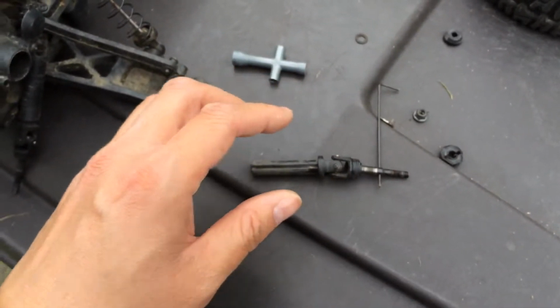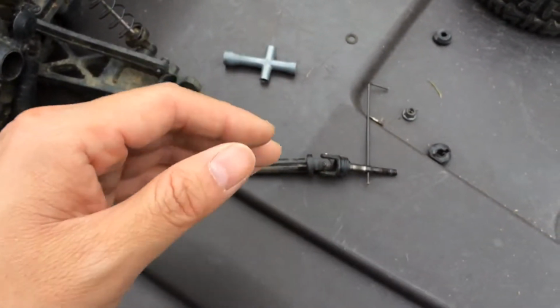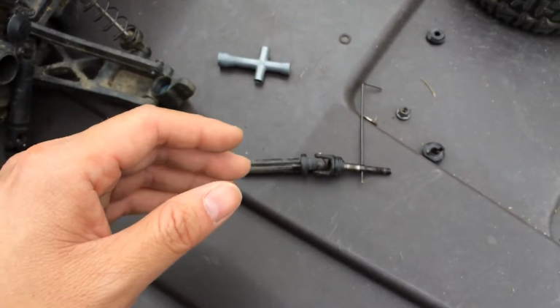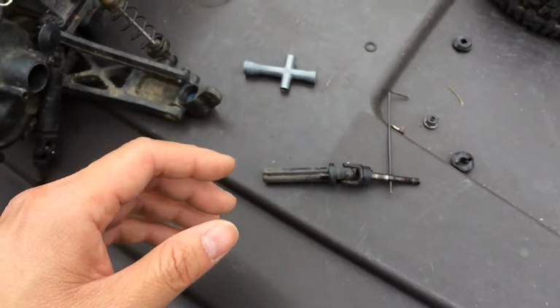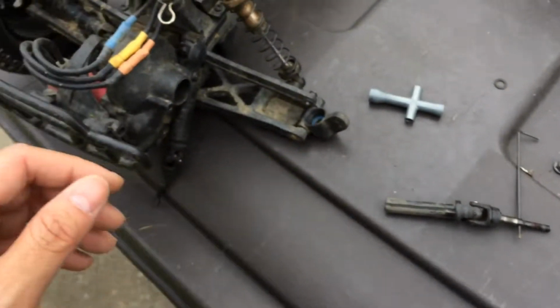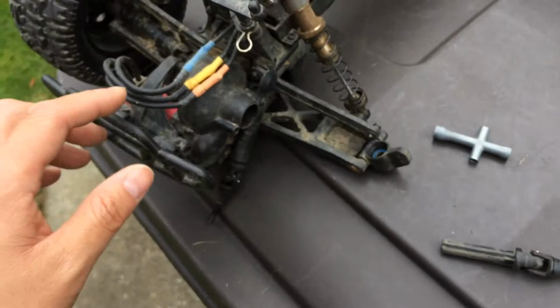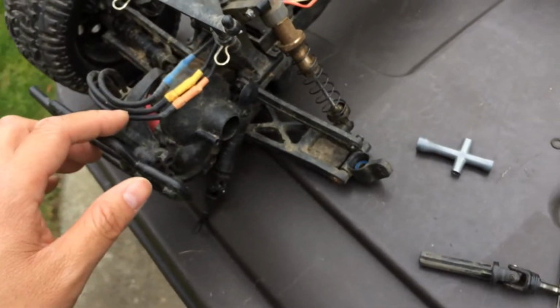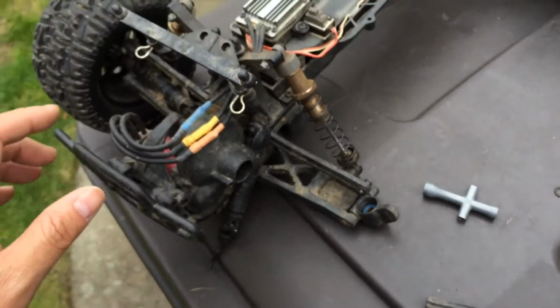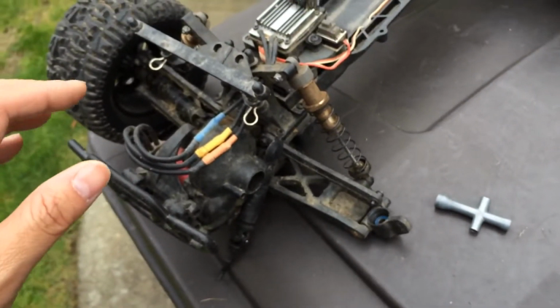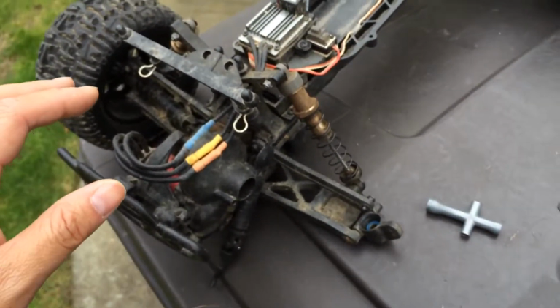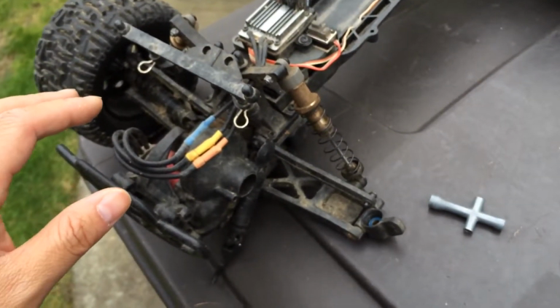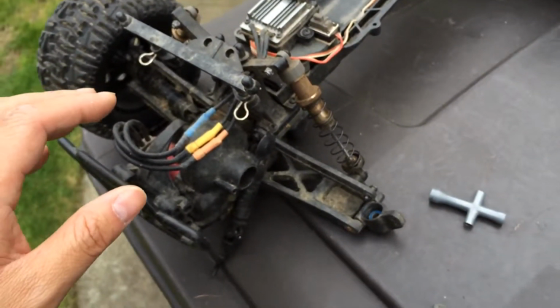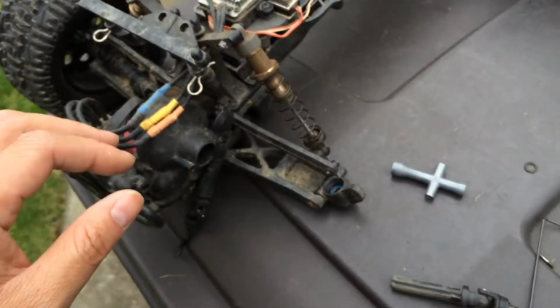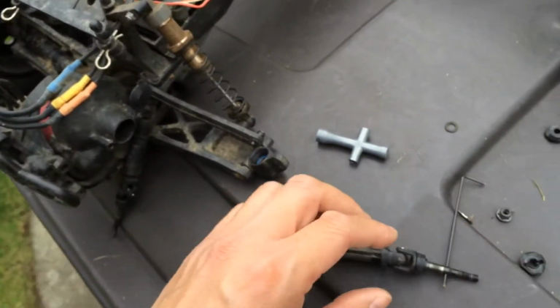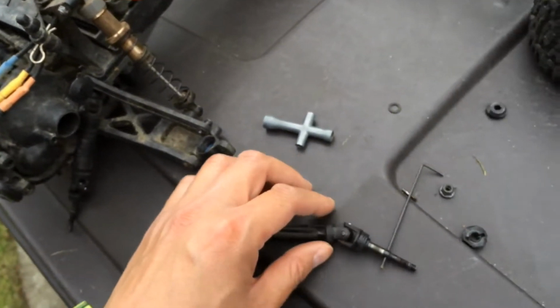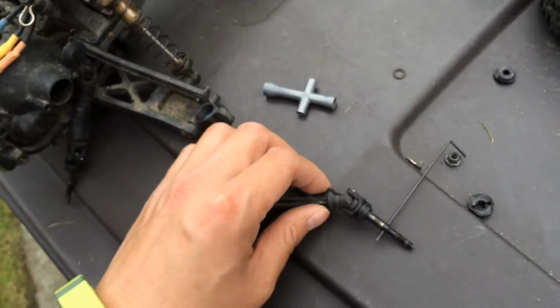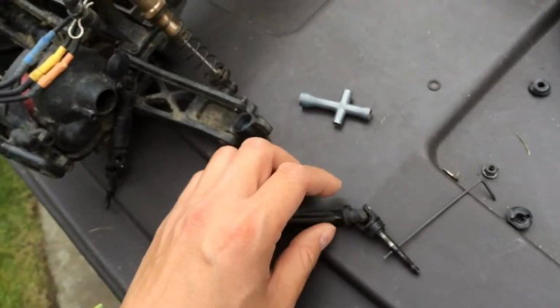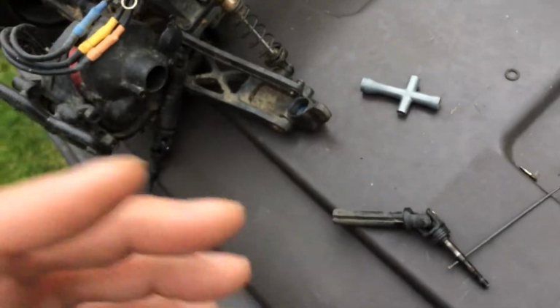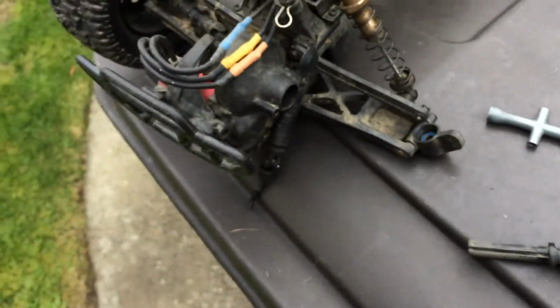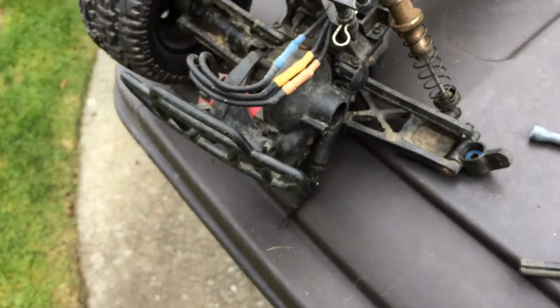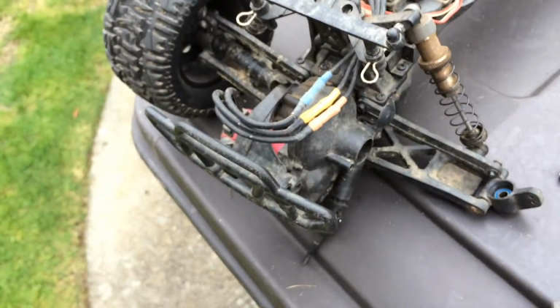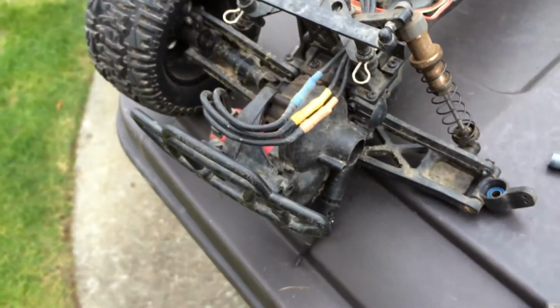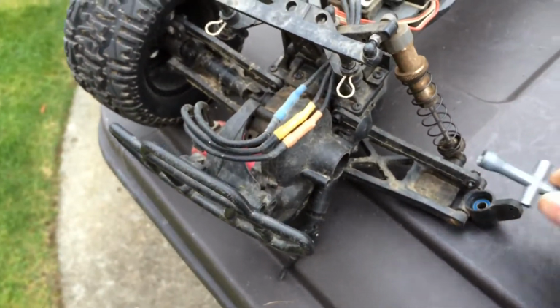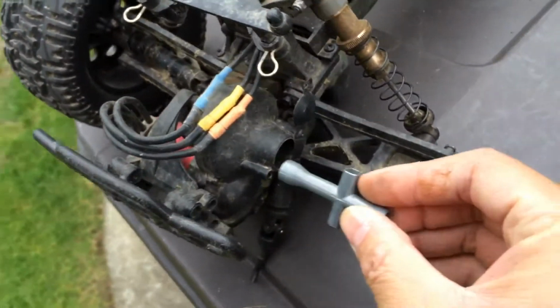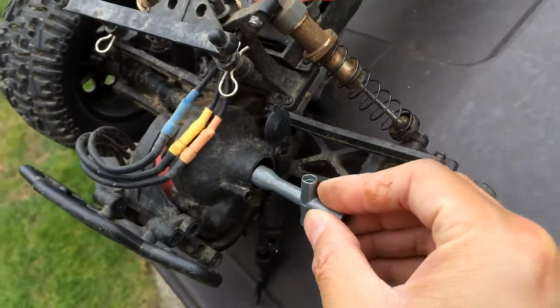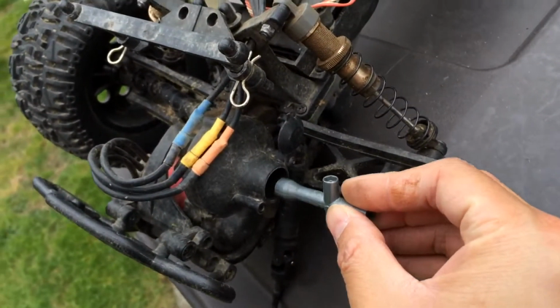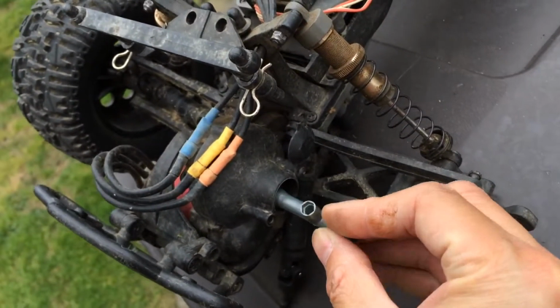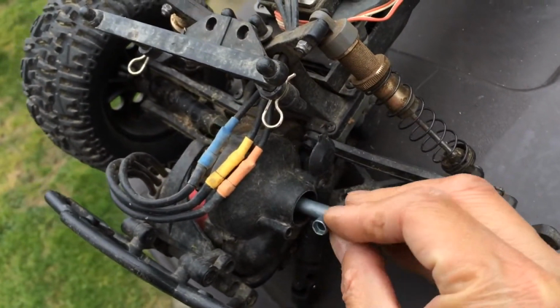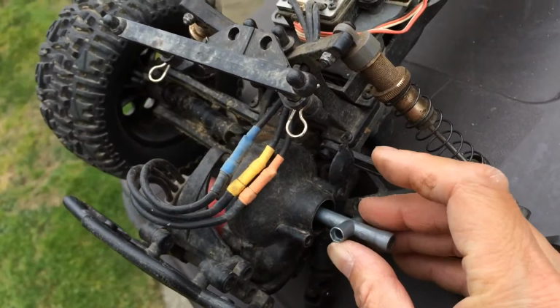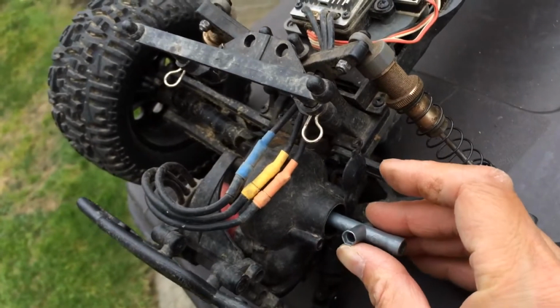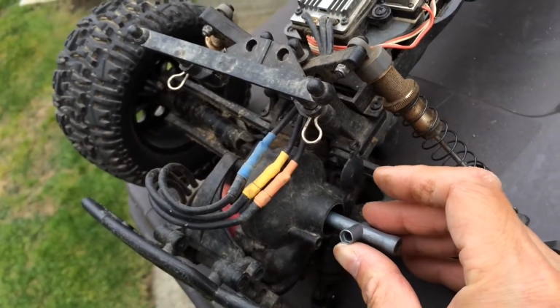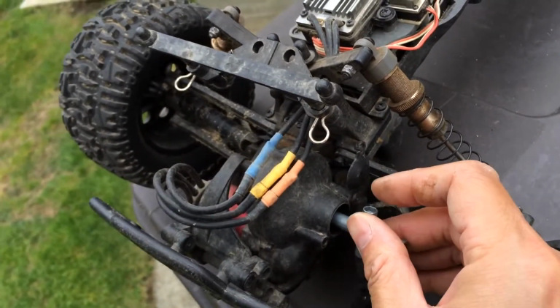So we went ahead and replaced those, and when I got it running again I noticed there was a lot of slip in the transmission — the motor would be running but the transmission would just be trying to catch up. I tried to tighten the slipper clutch, which is usually the first thing you do. There's a nut in here and you can put a wrench in to tighten that down.